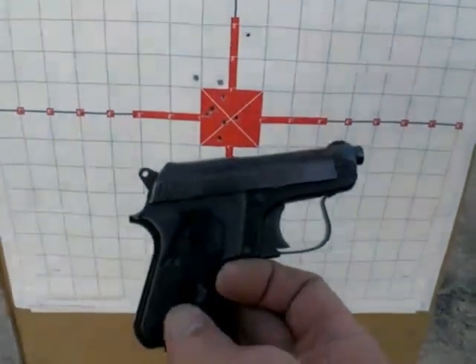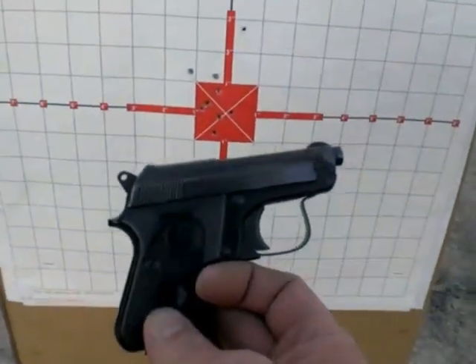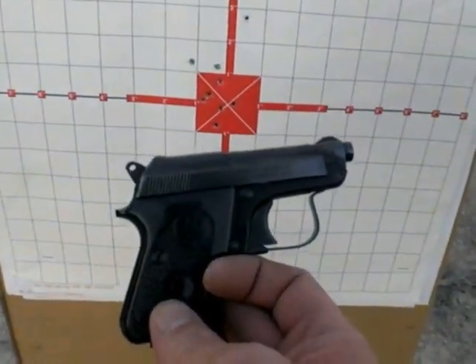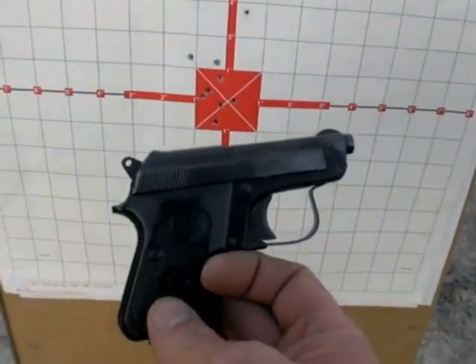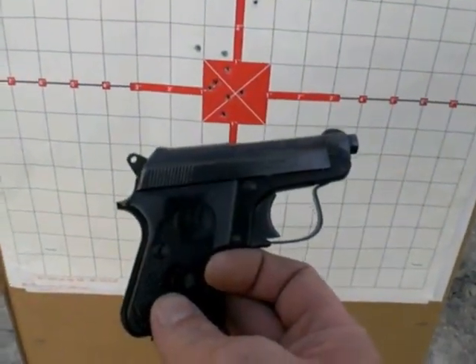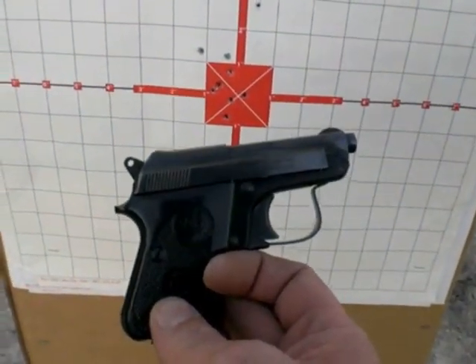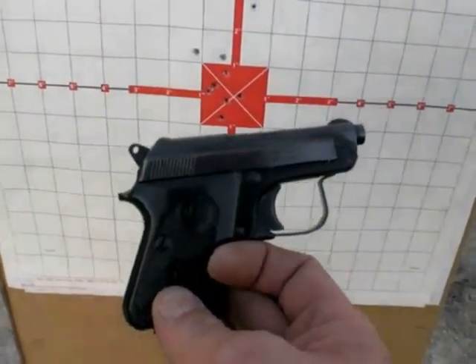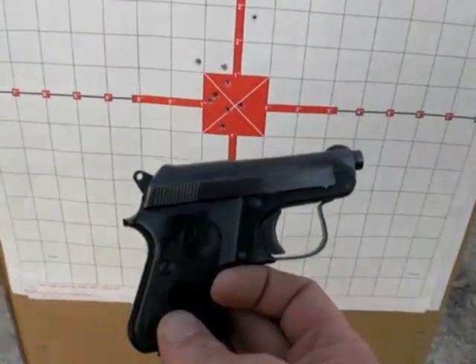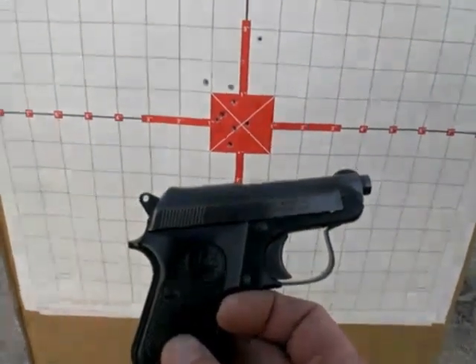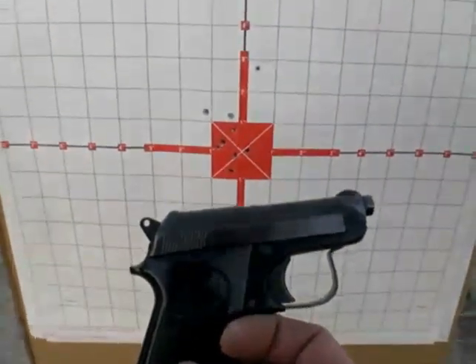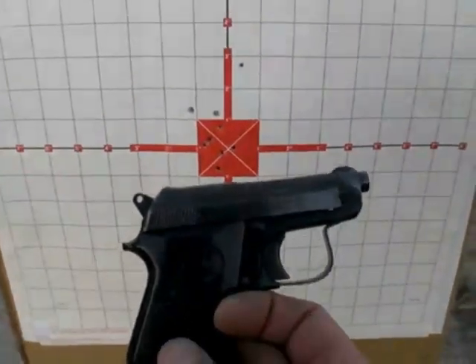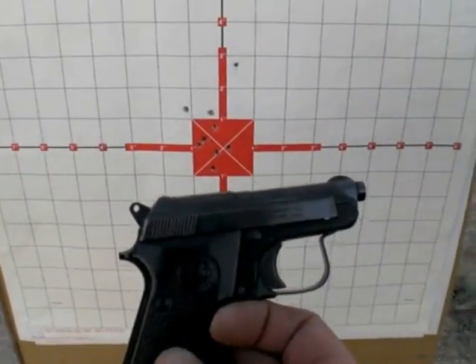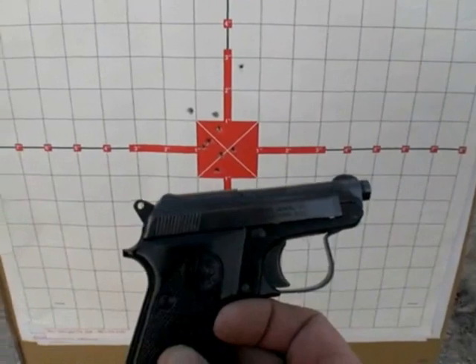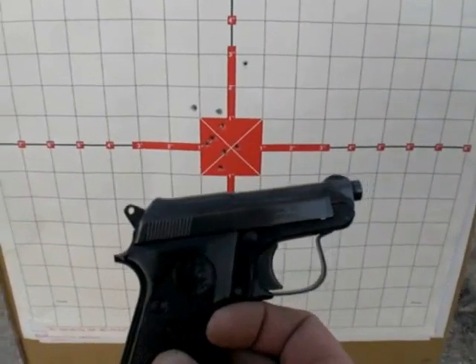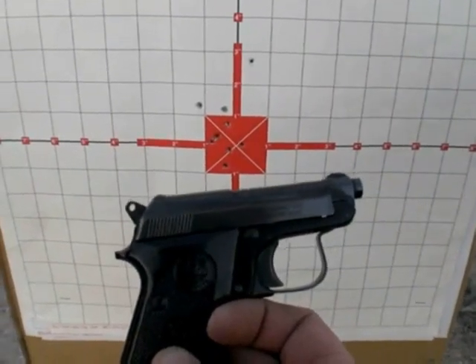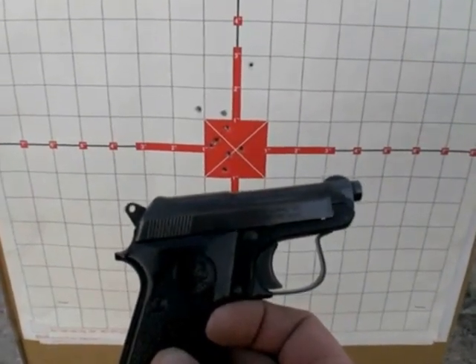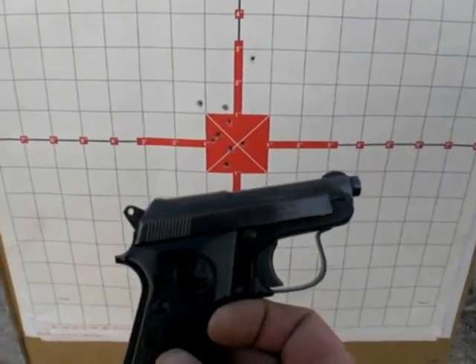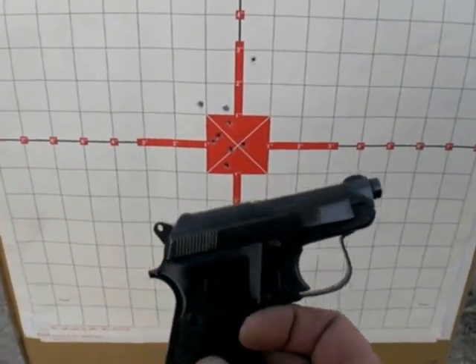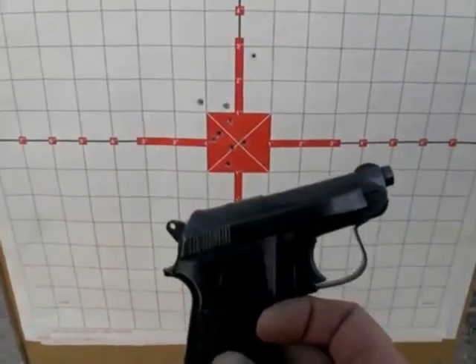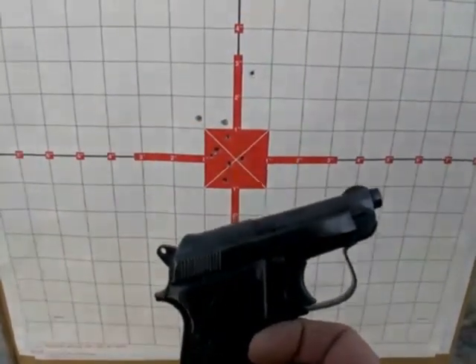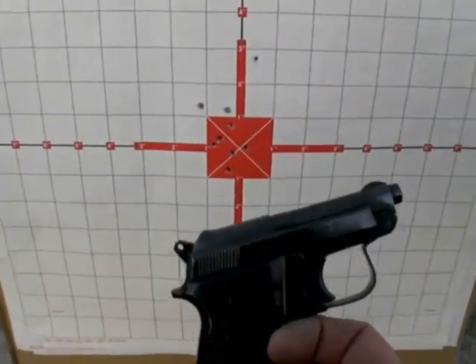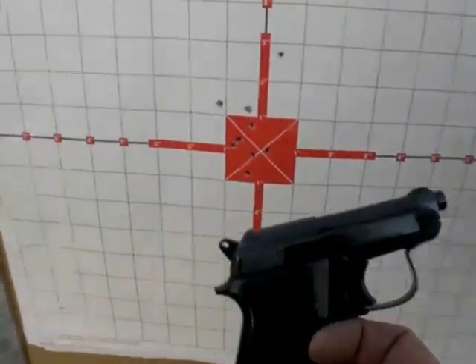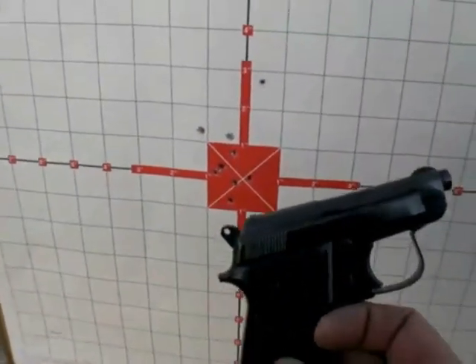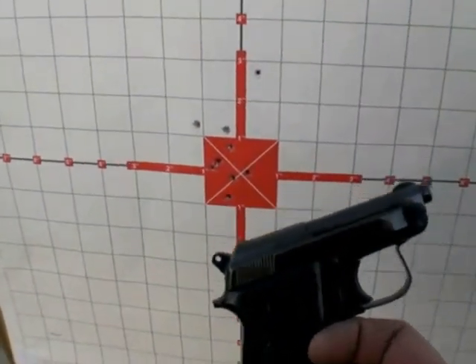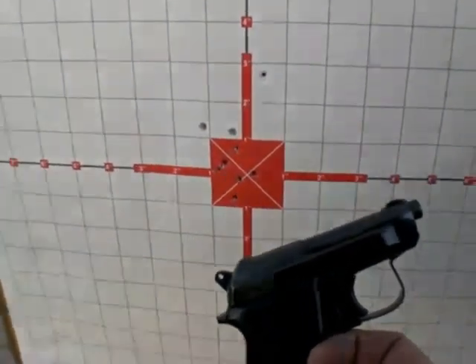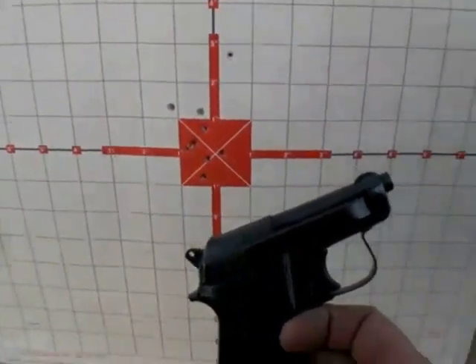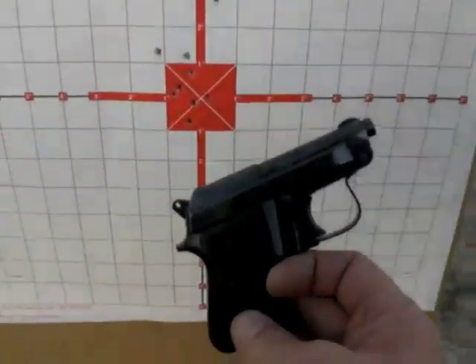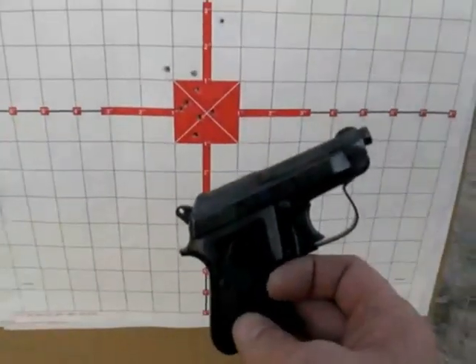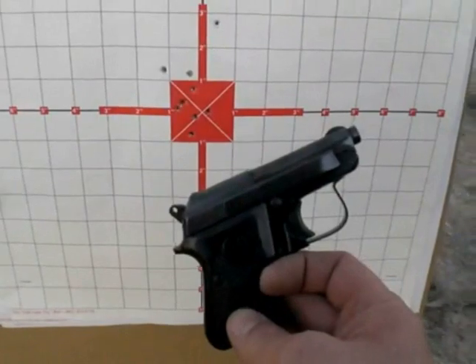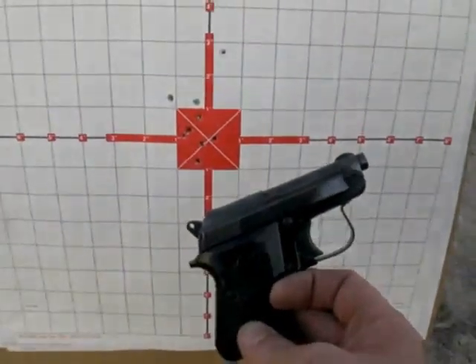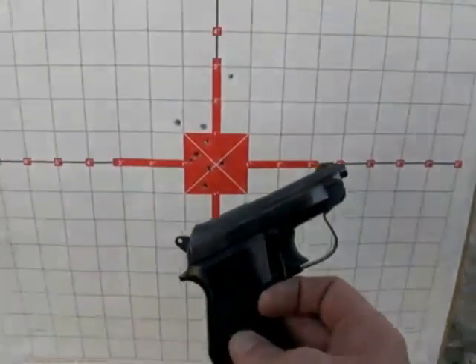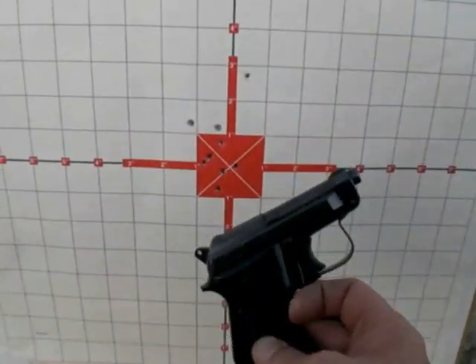I'm shooting full metal jacket rounds out of this gun tonight. However, the hollow points serve just as well — they're just as accurate. It's just an amazing gun.